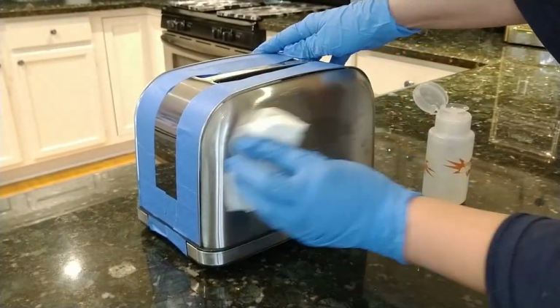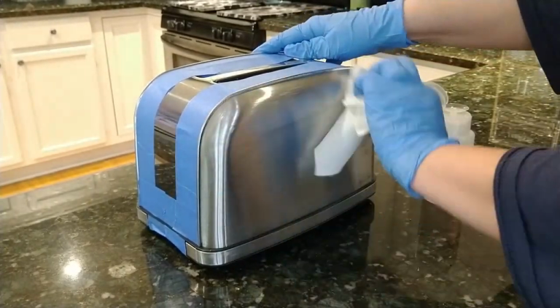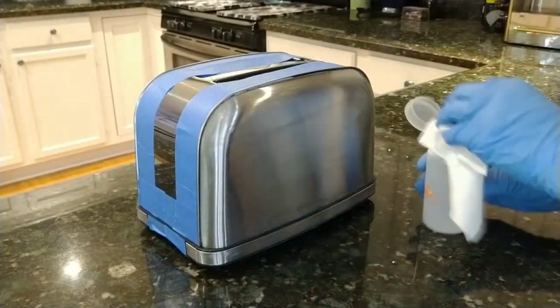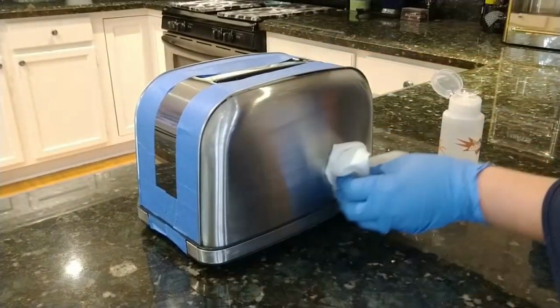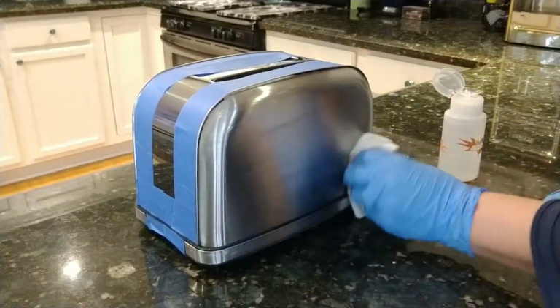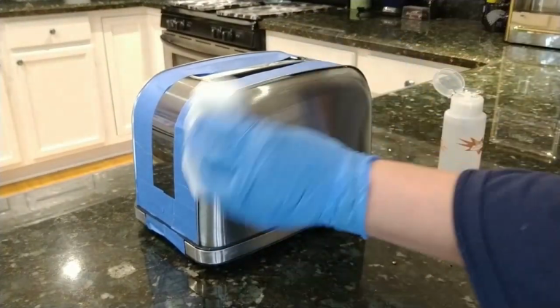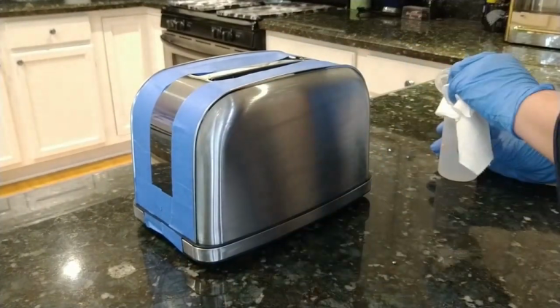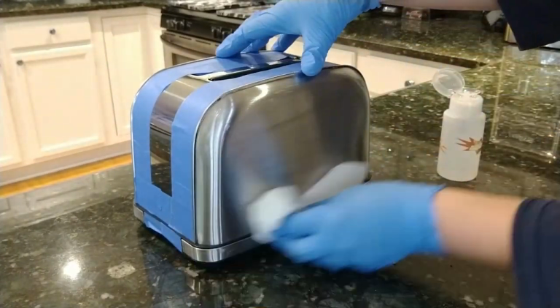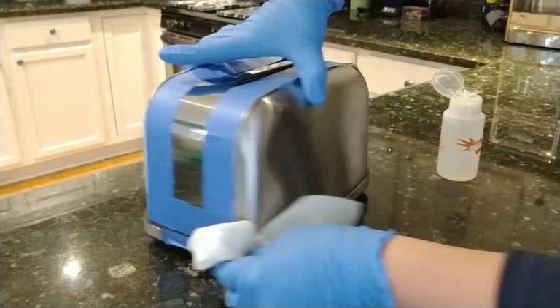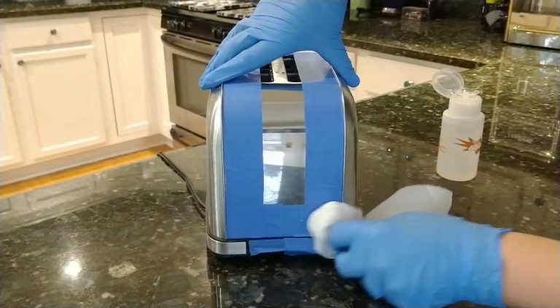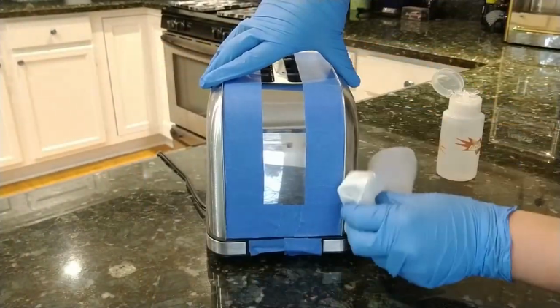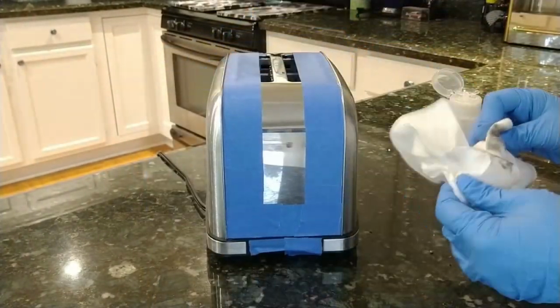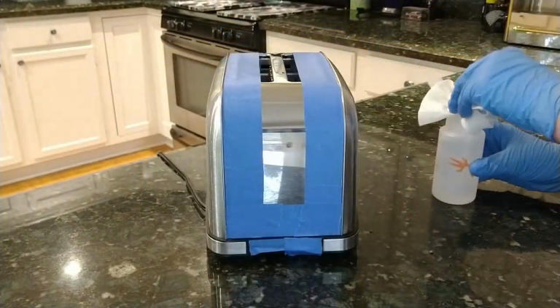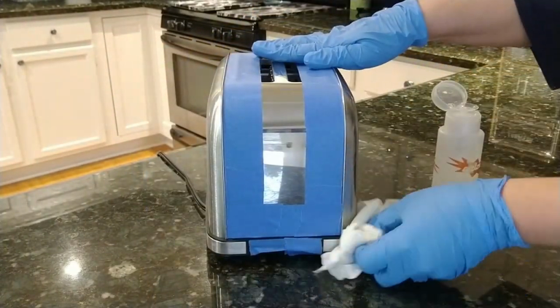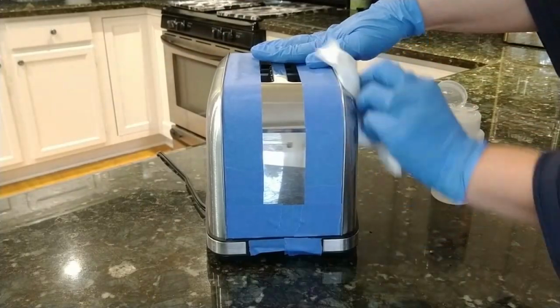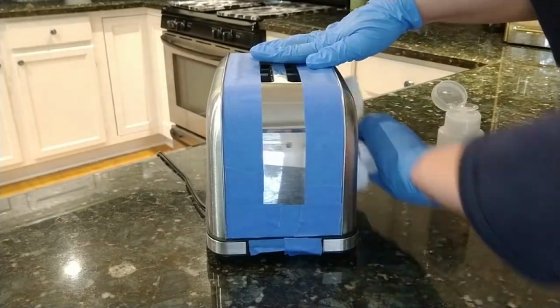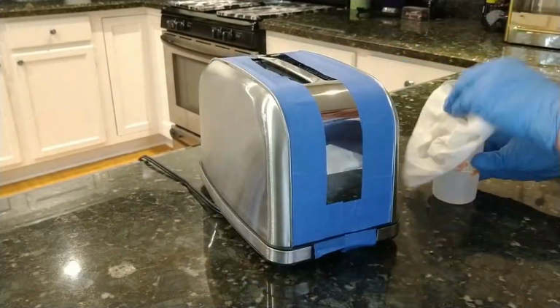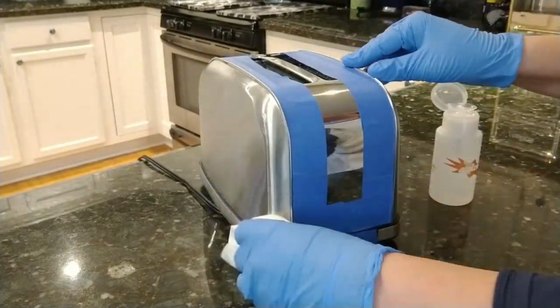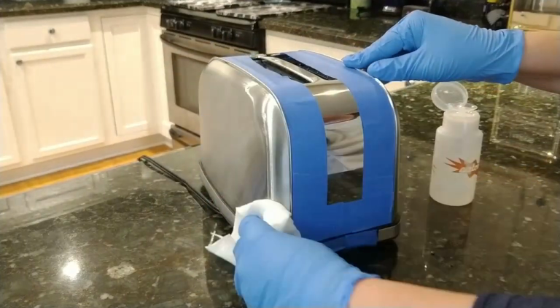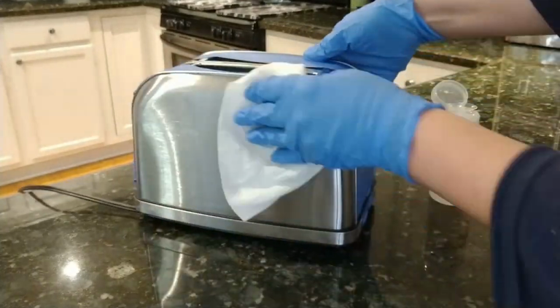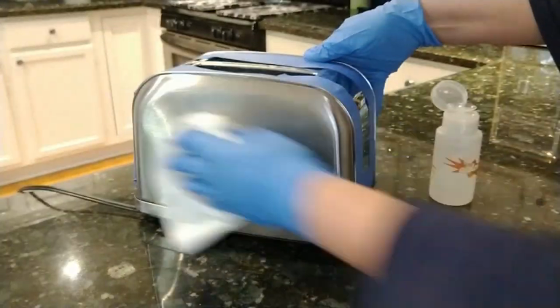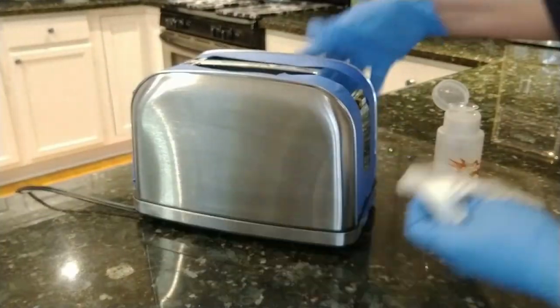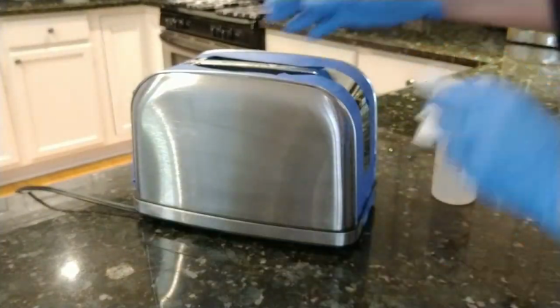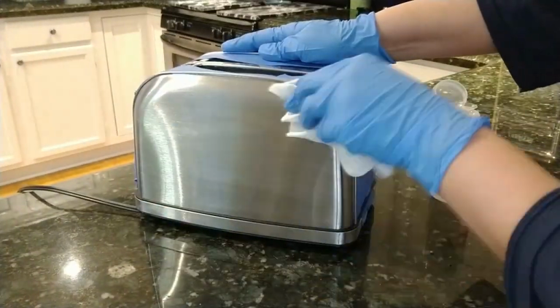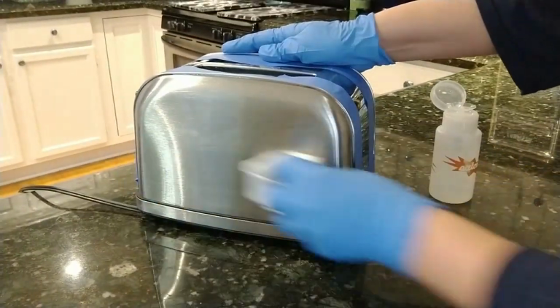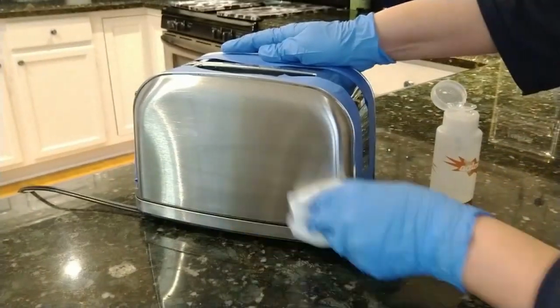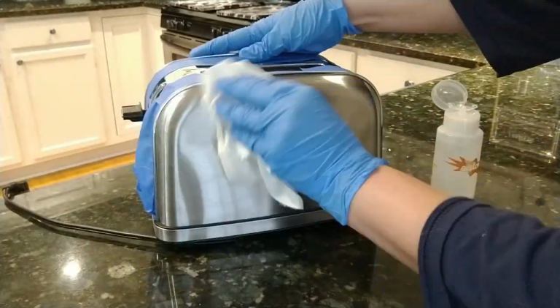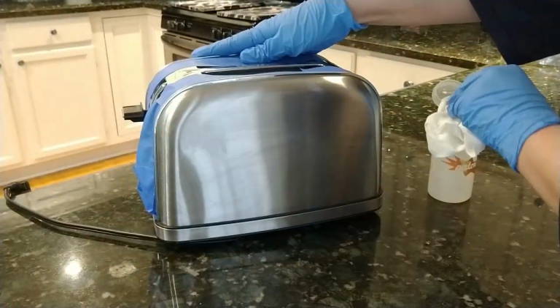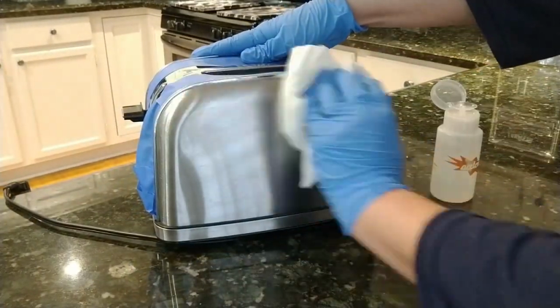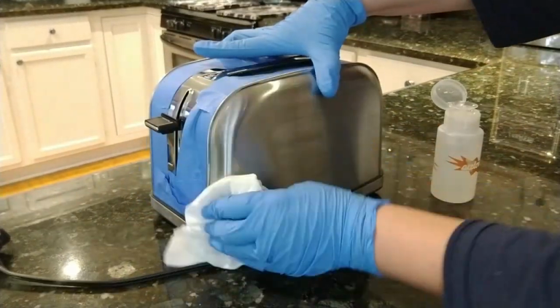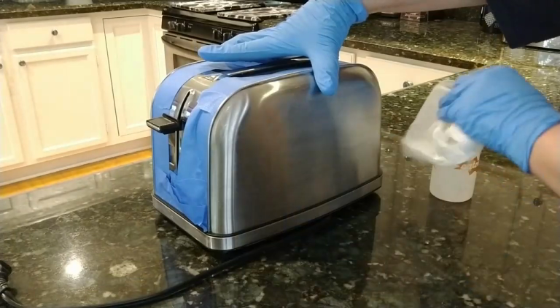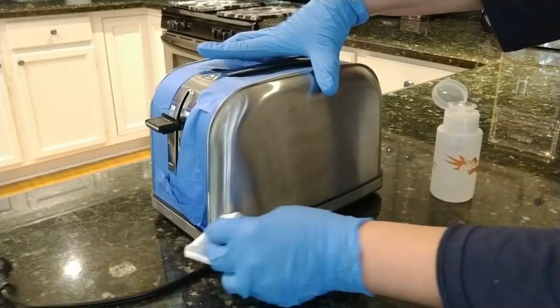Clean the surface with acetone or rubbing alcohol to remove any oil. If you have touched it with your hands and left oily residue, the paint won't stick properly and is more likely to come off.